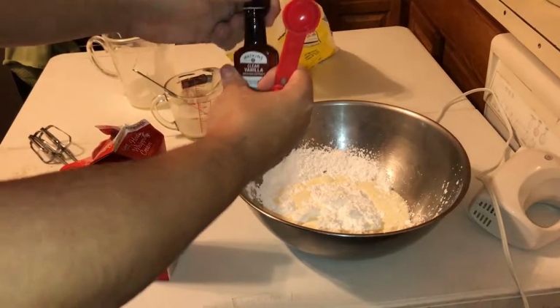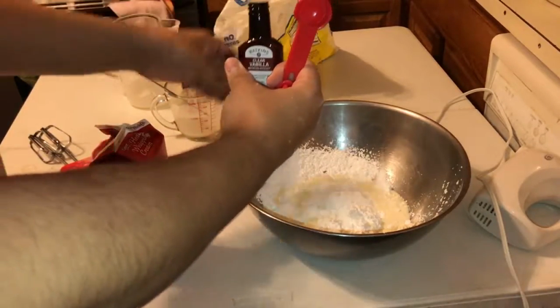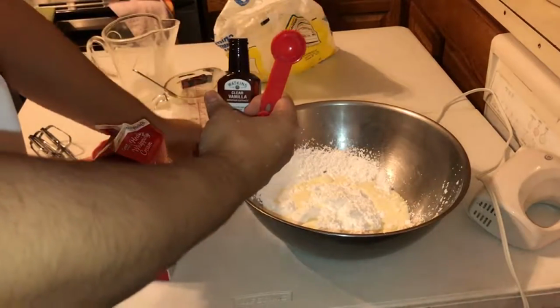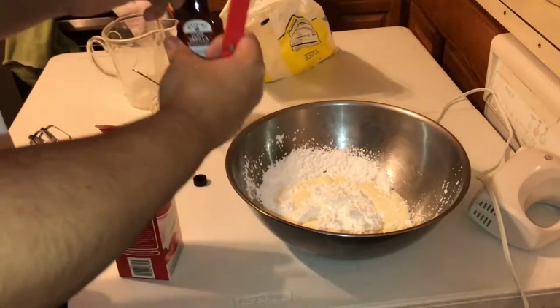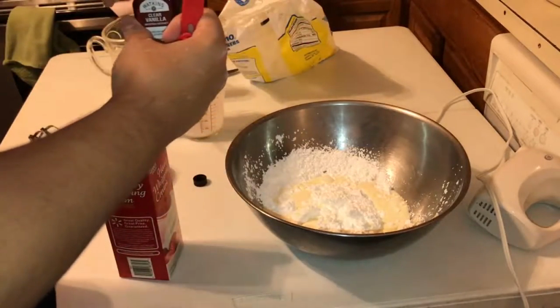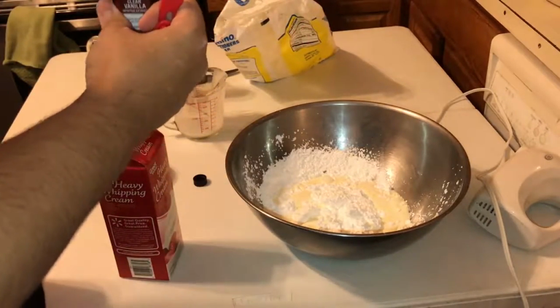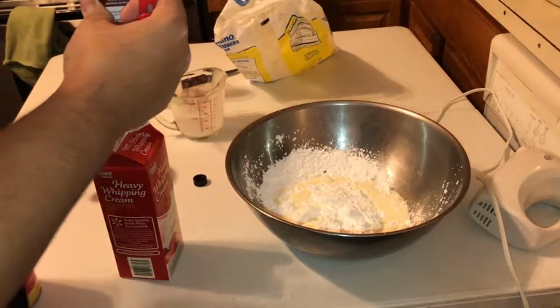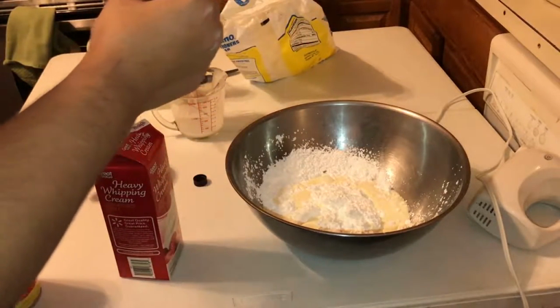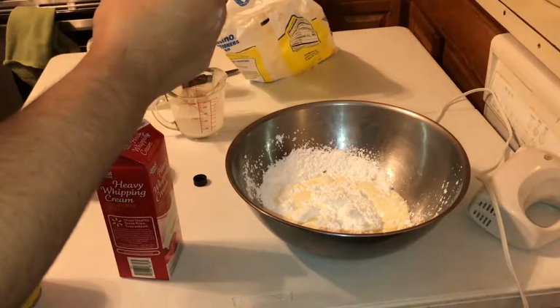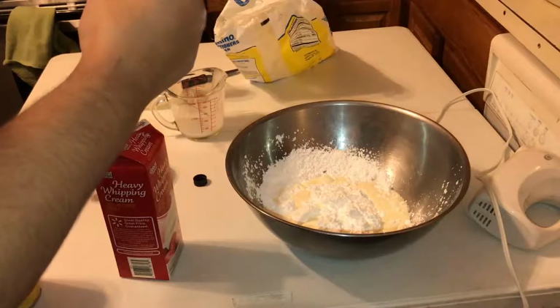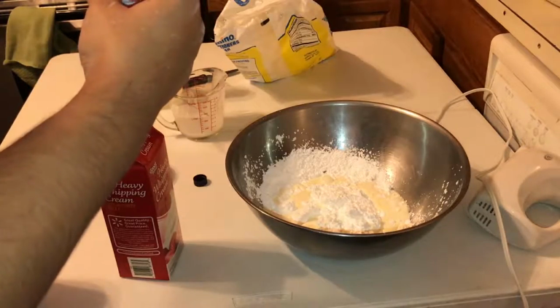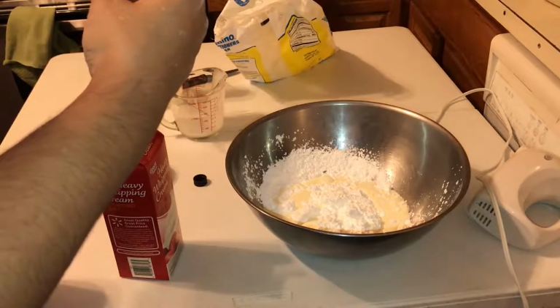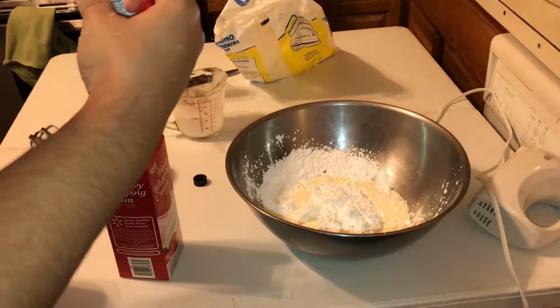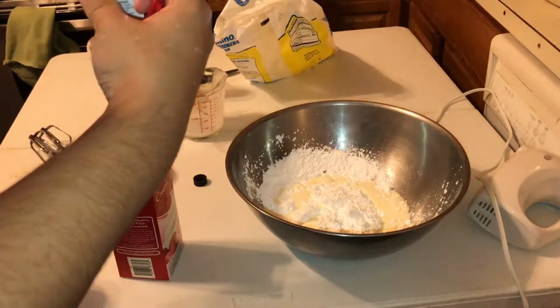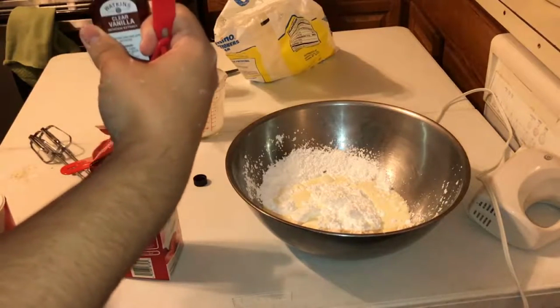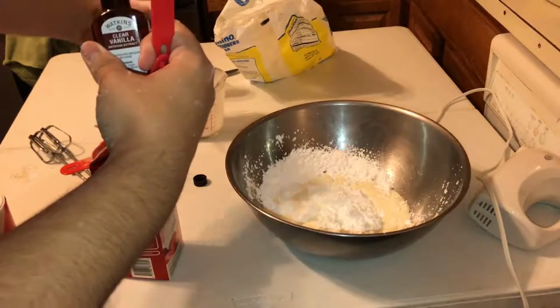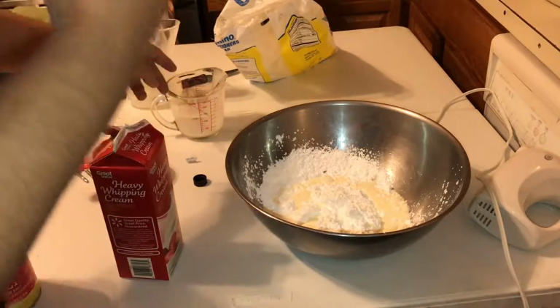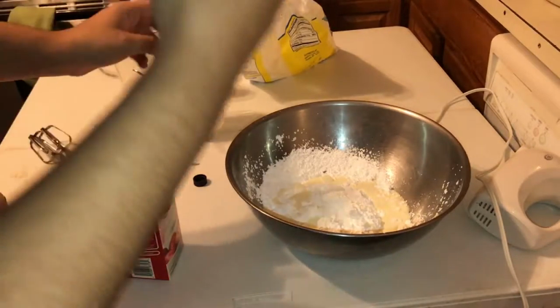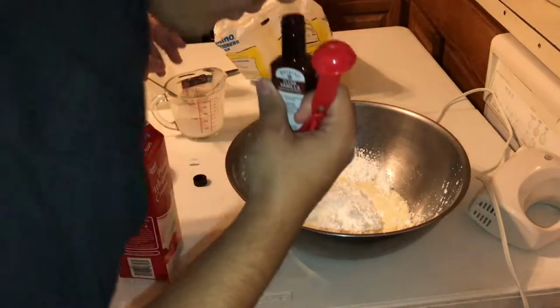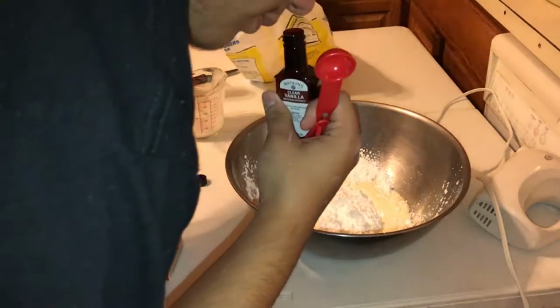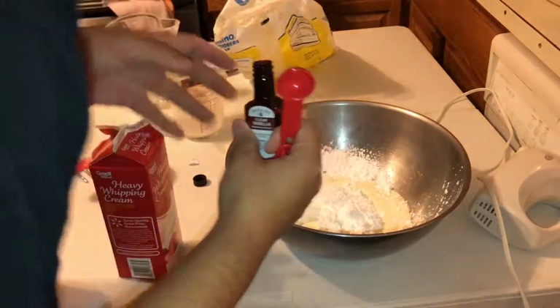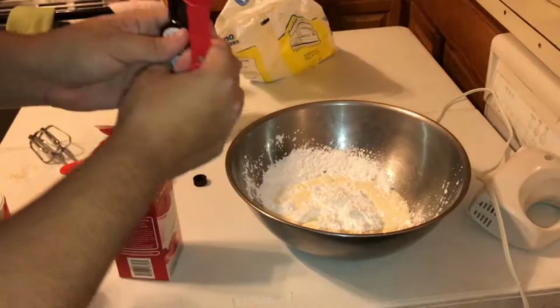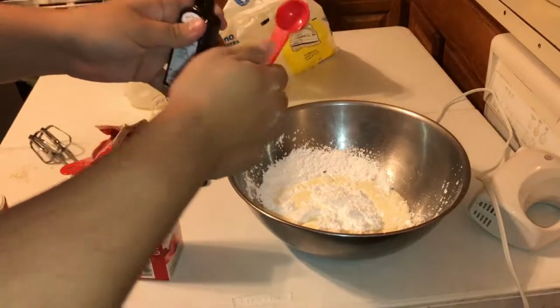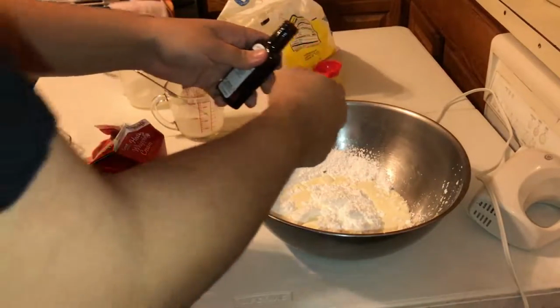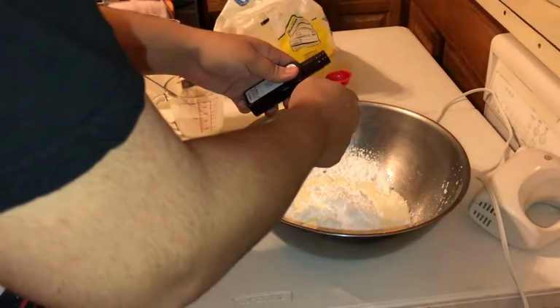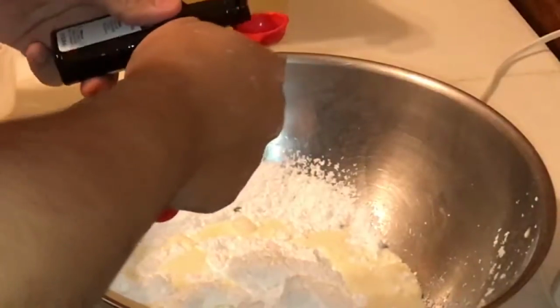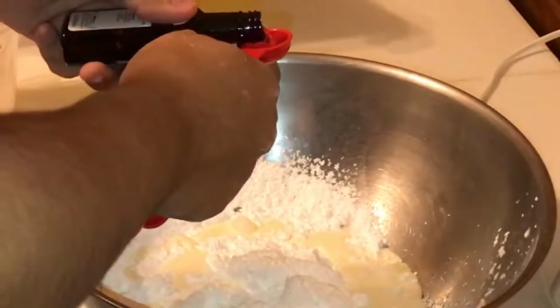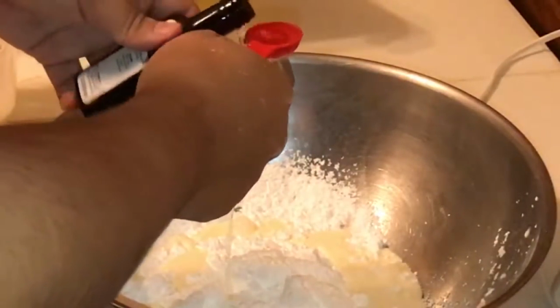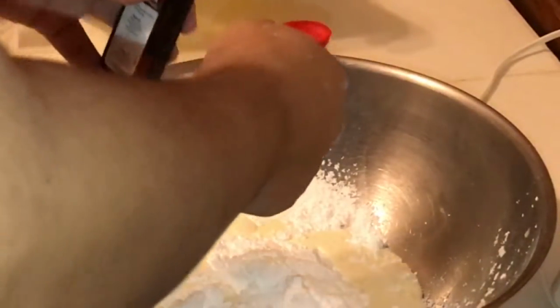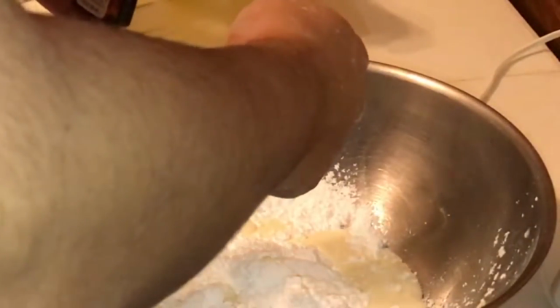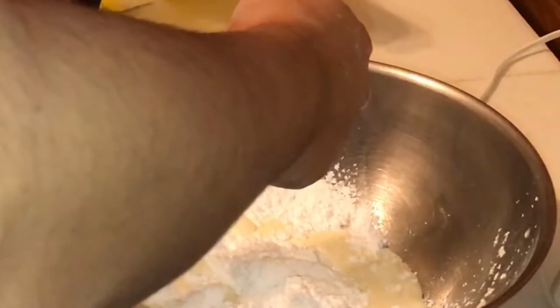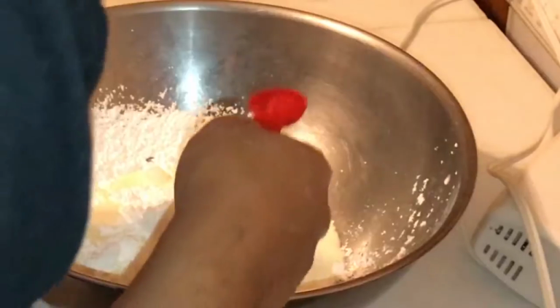You're gonna add some vanilla extract. Make sure not to add a lot of this — it's so potent, it won't taste that good. Make sure not to add too much; if you add too much it's gonna be messed up. And there it is — okay, well, whatever.